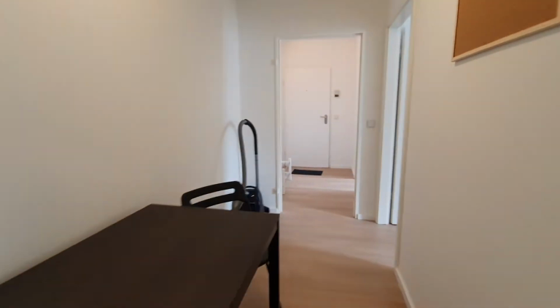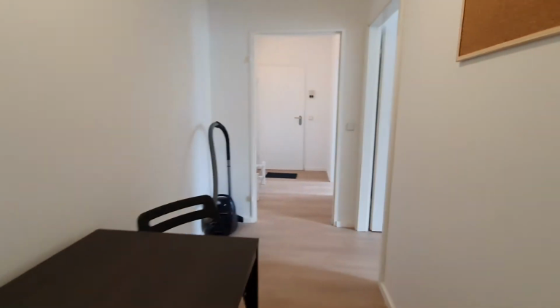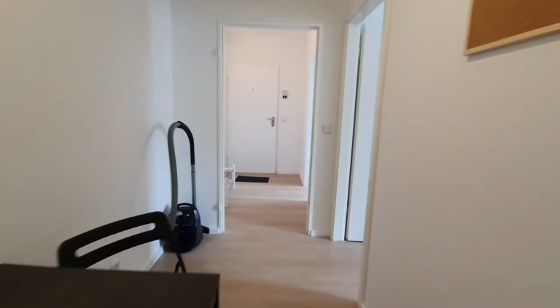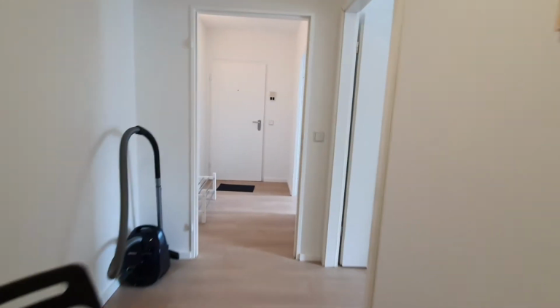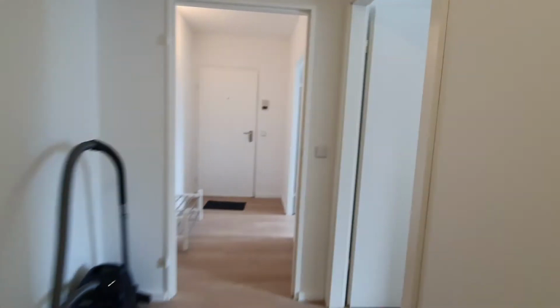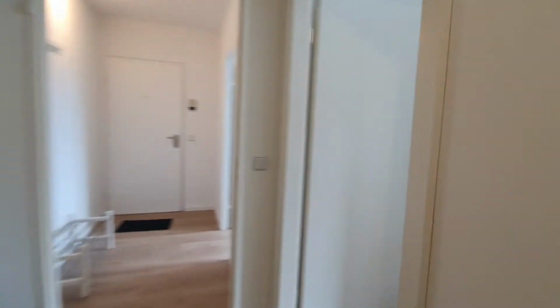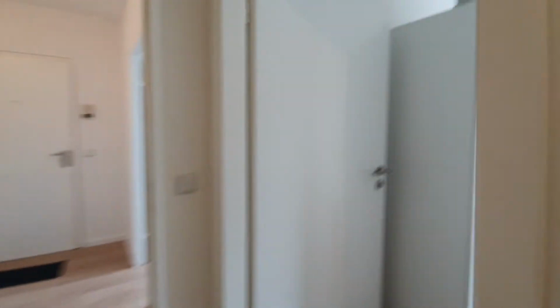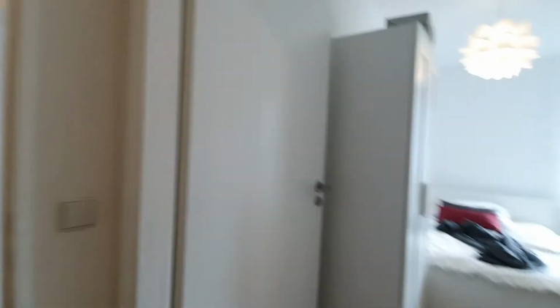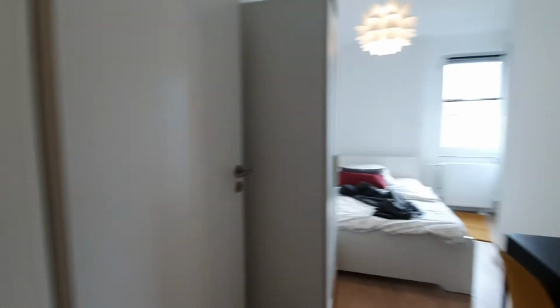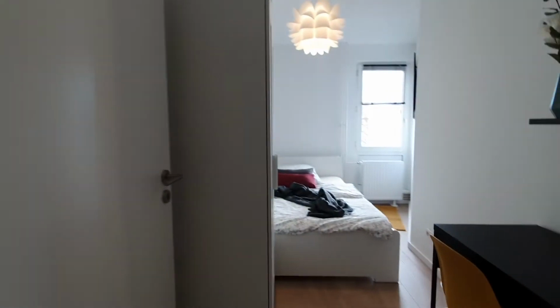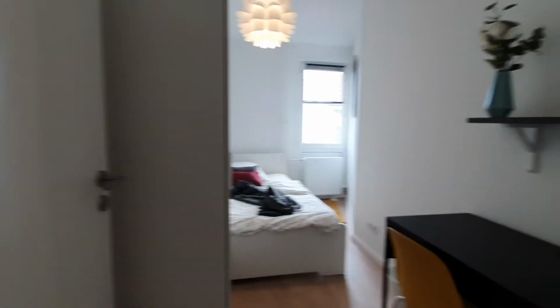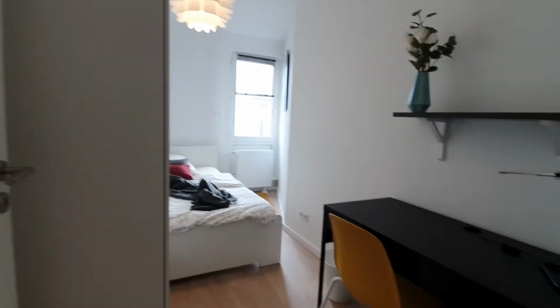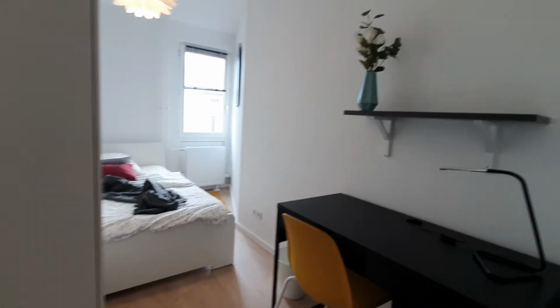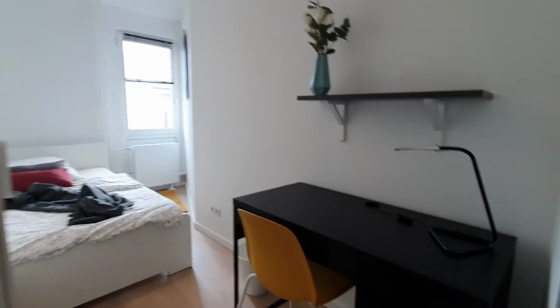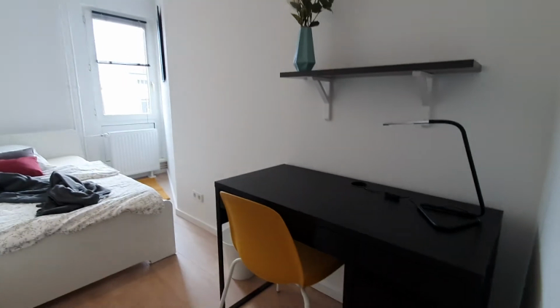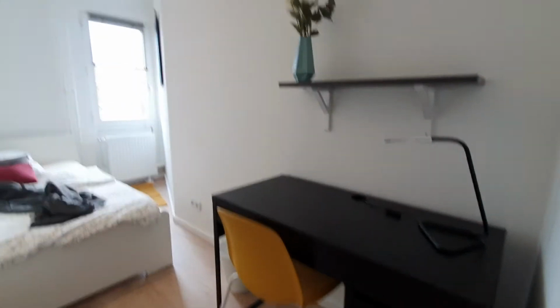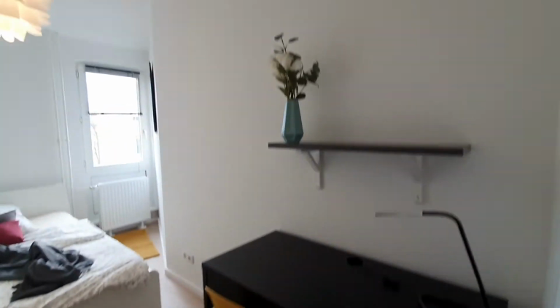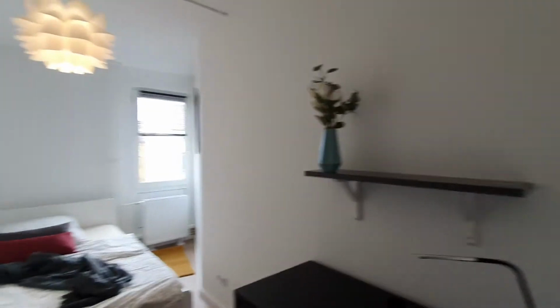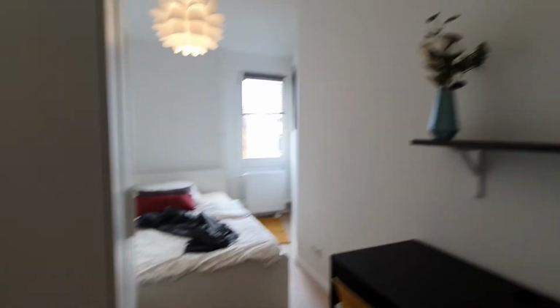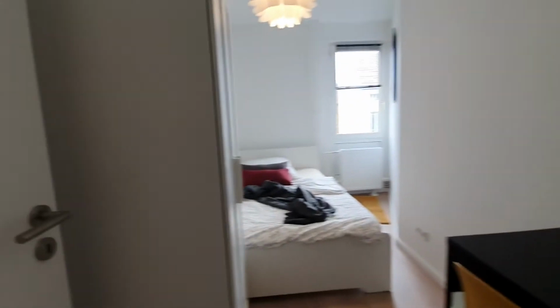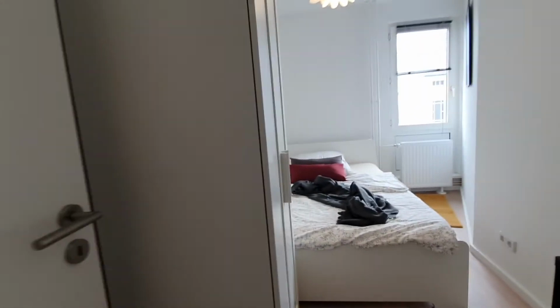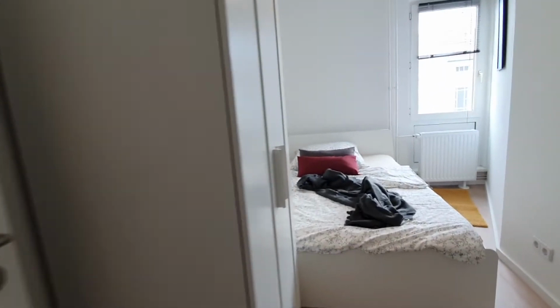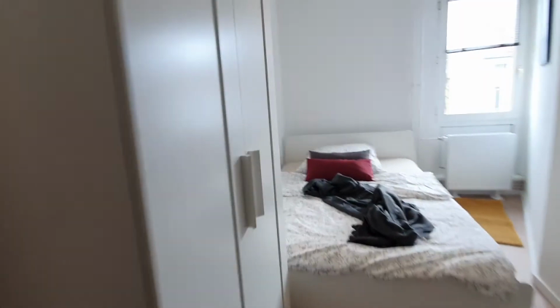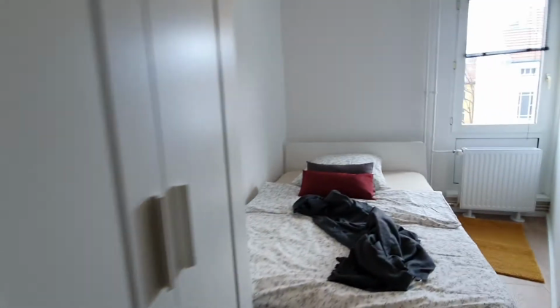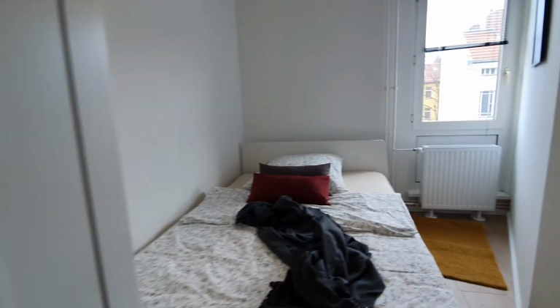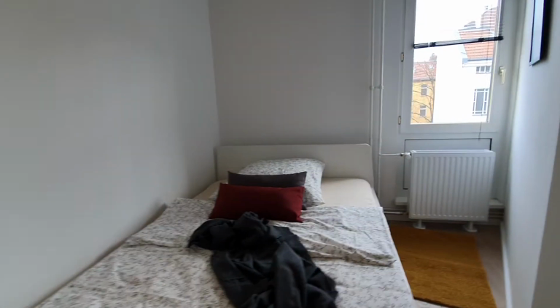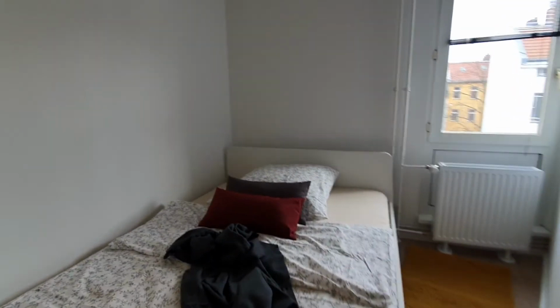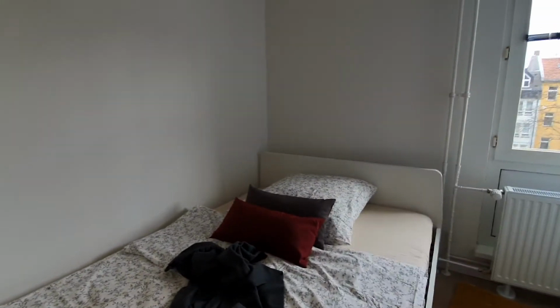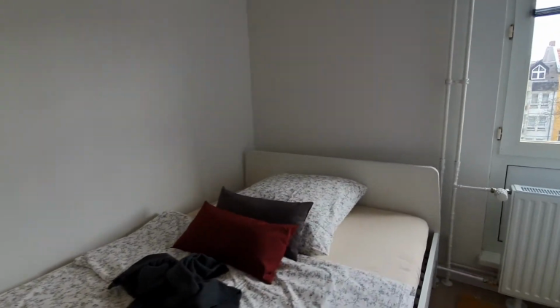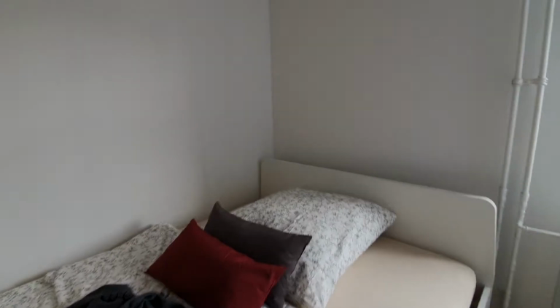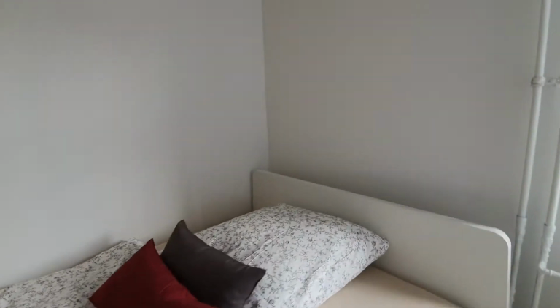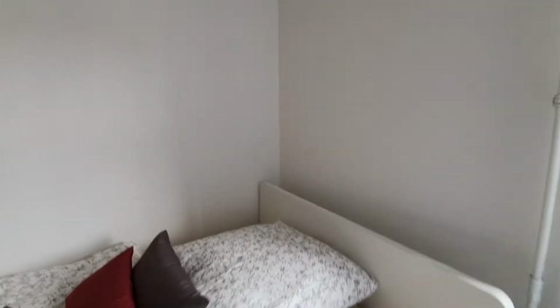Now let me show you bedroom number 3. You have here the desktop, shelving, wardrobe and the double bed.